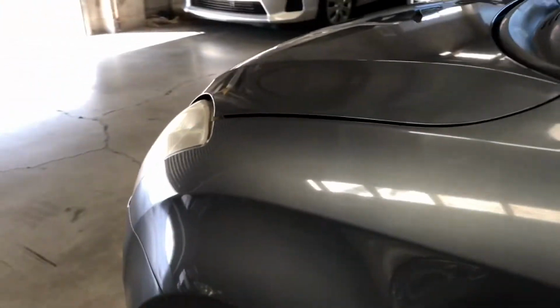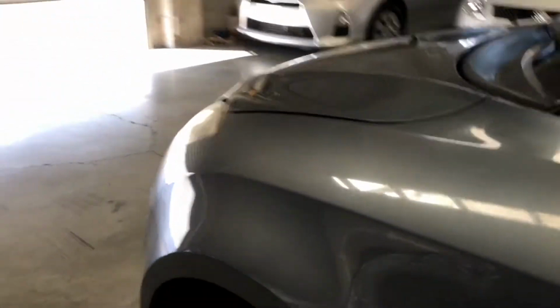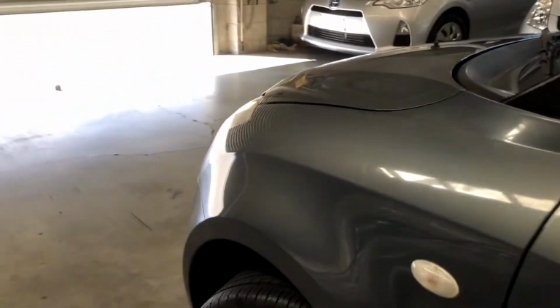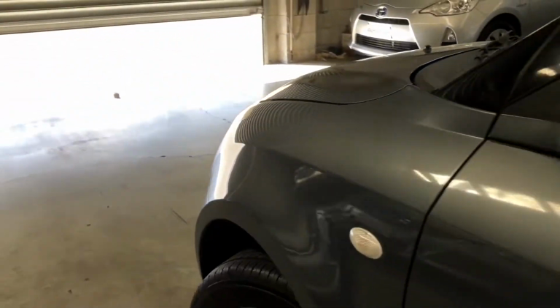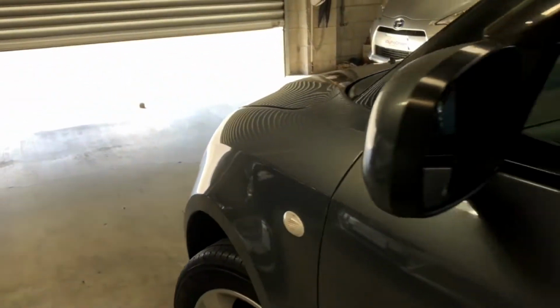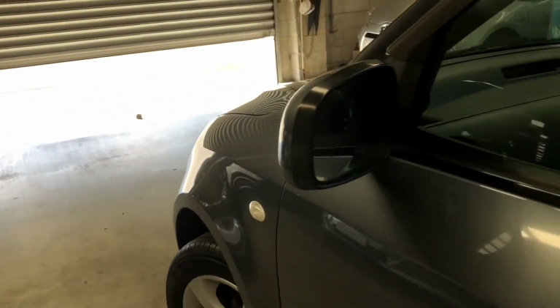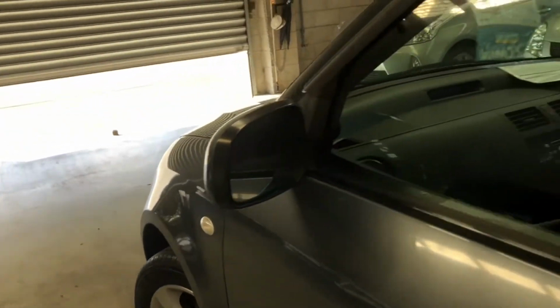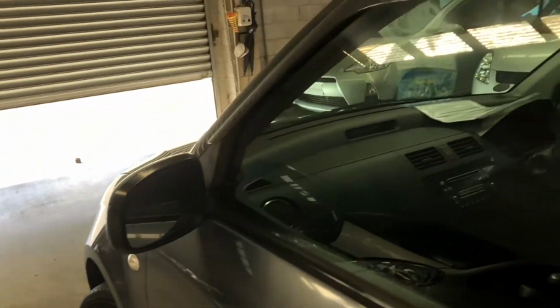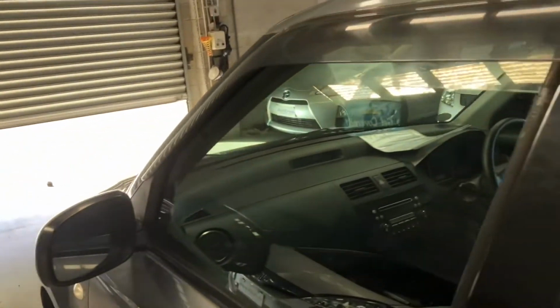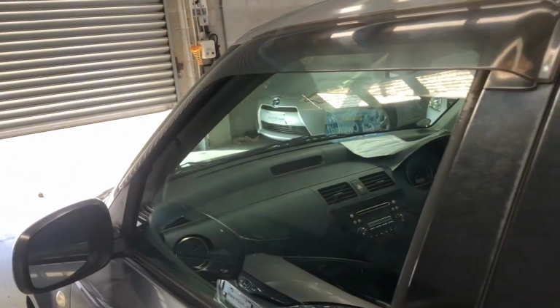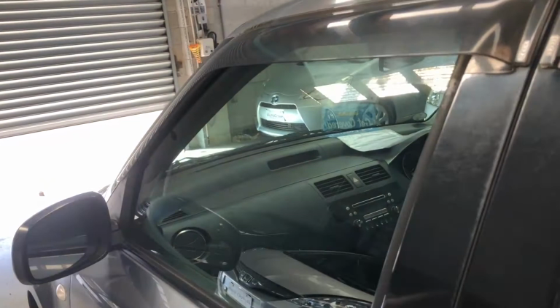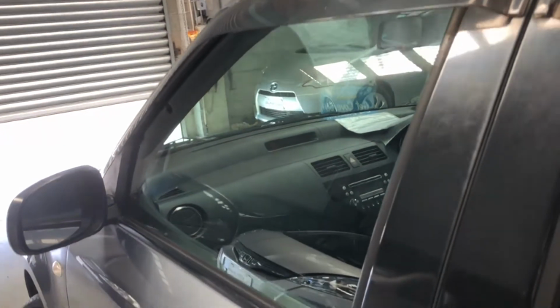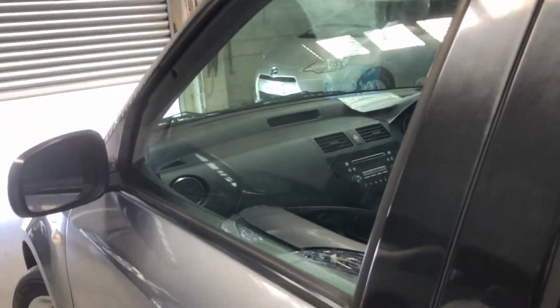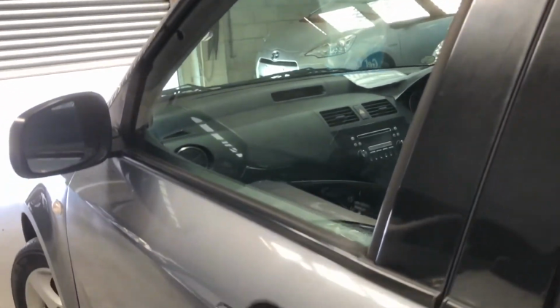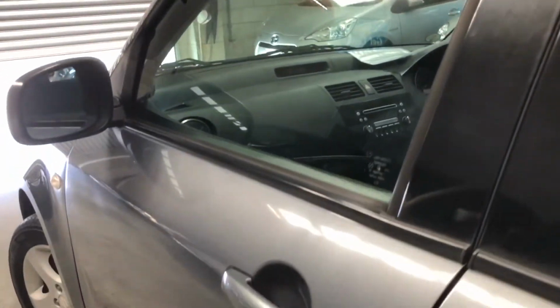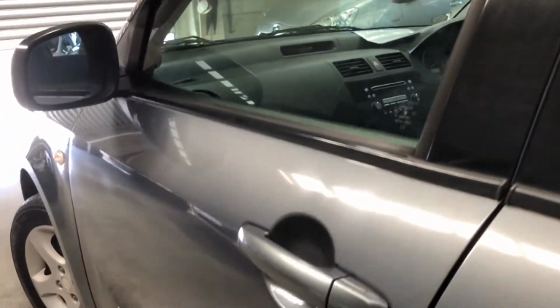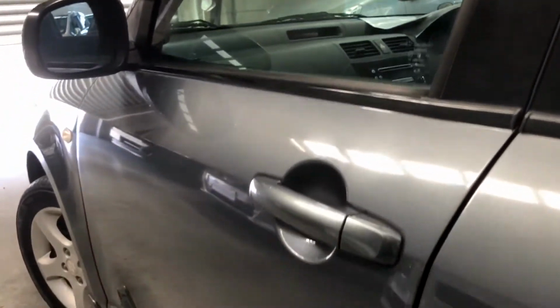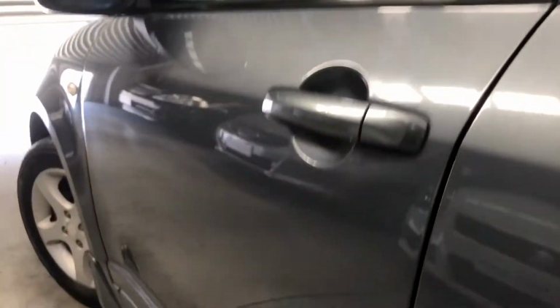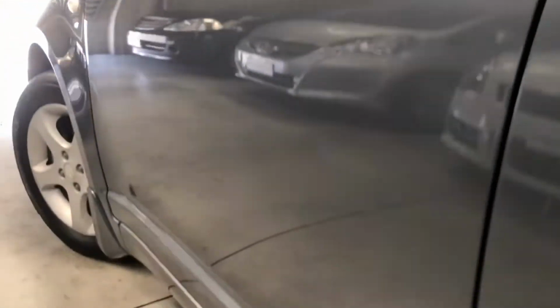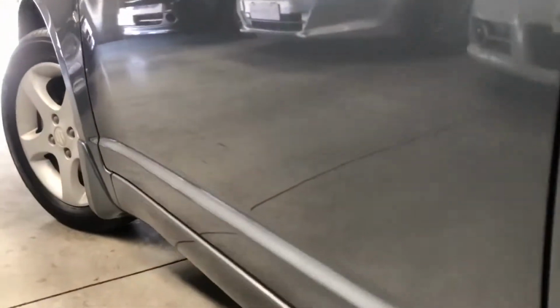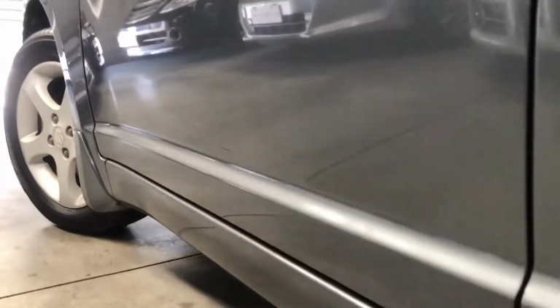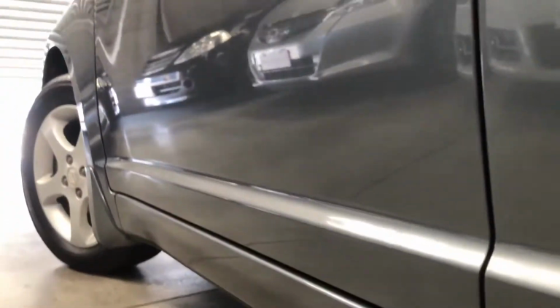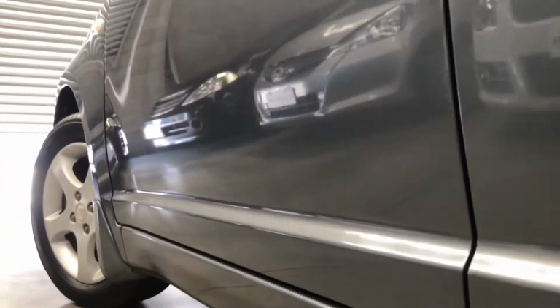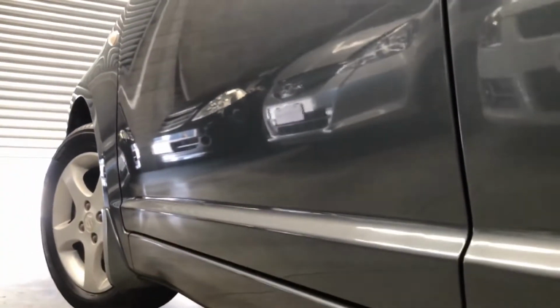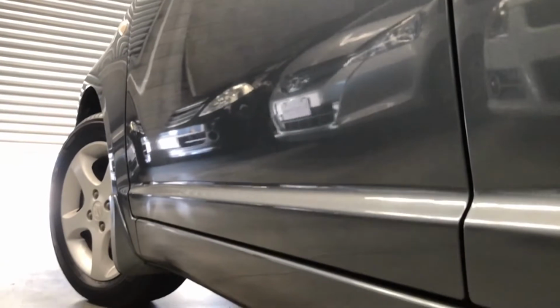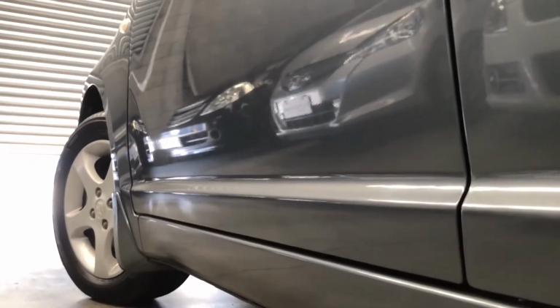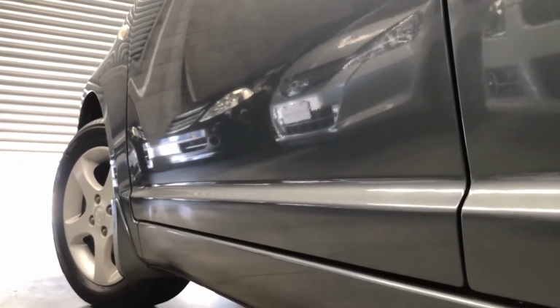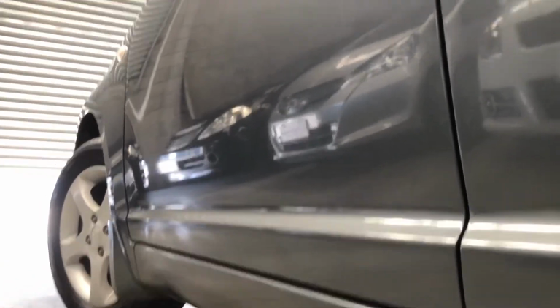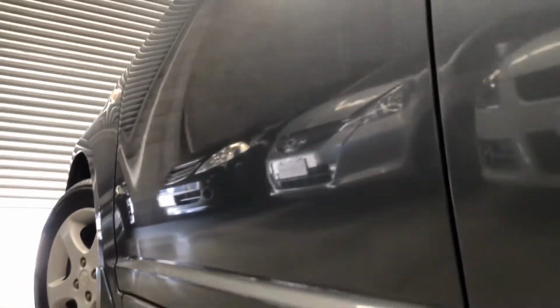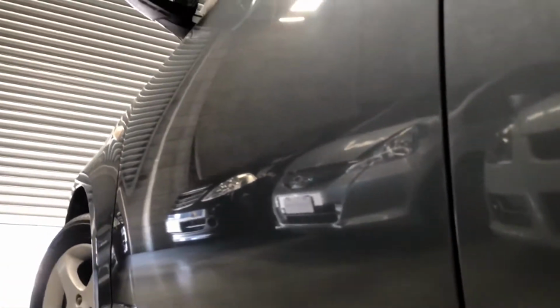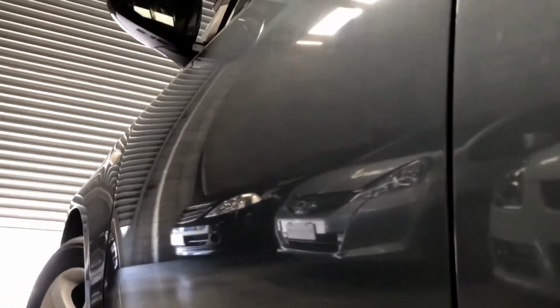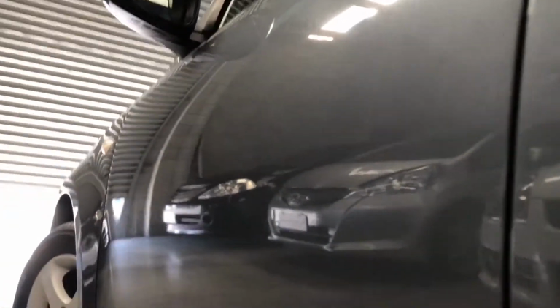One thing to mention — this is a 1.3 litre model, not the normal 1.2. The body is nice and straight, no dents, no major scratches.